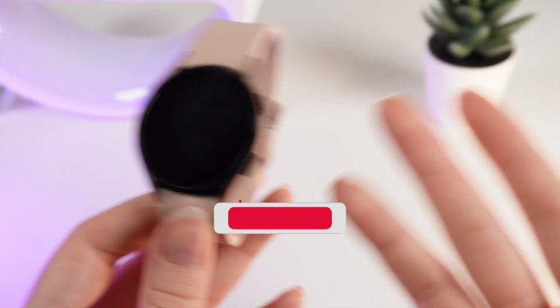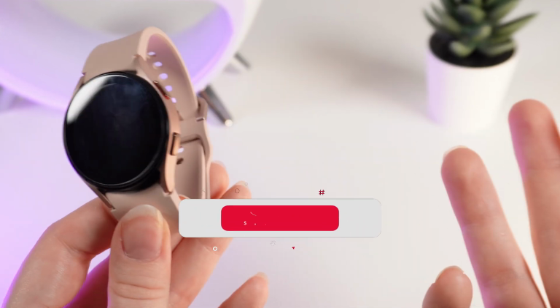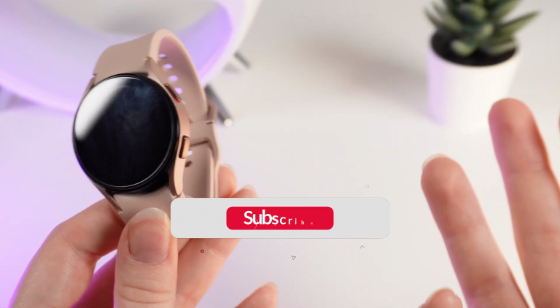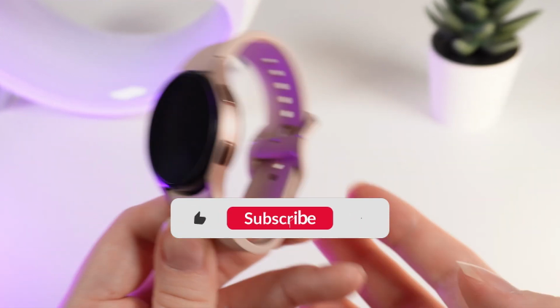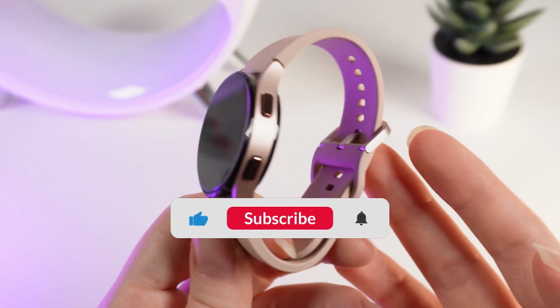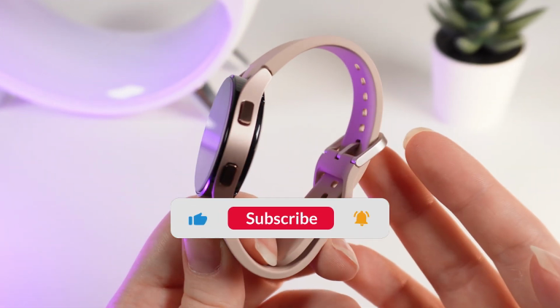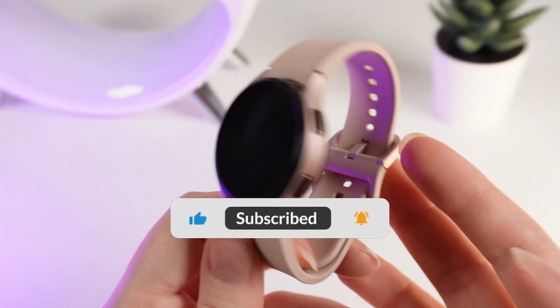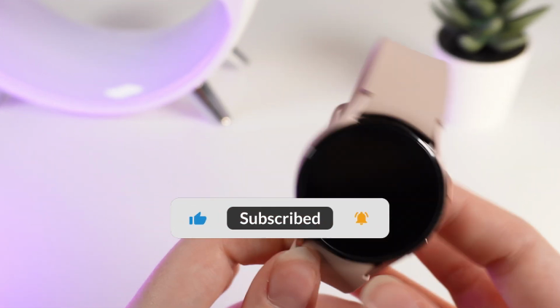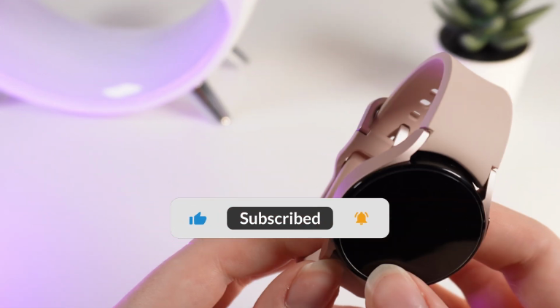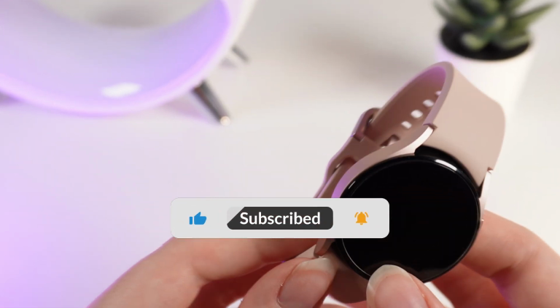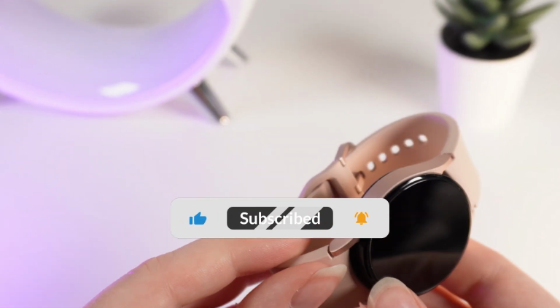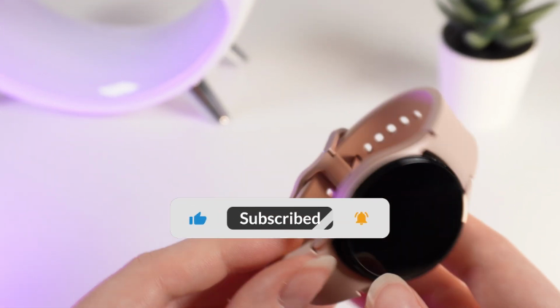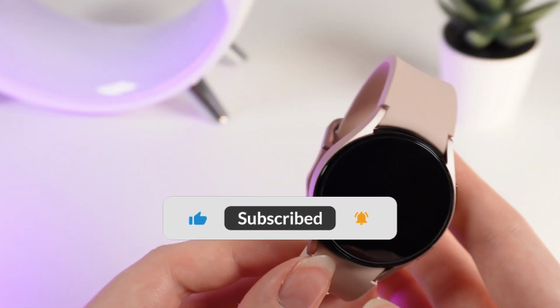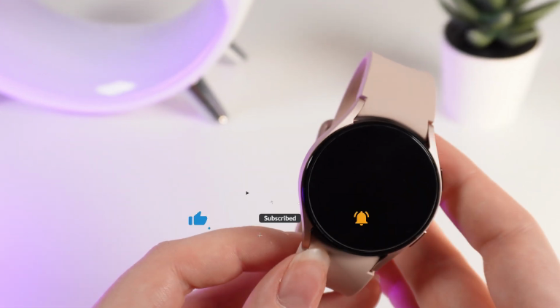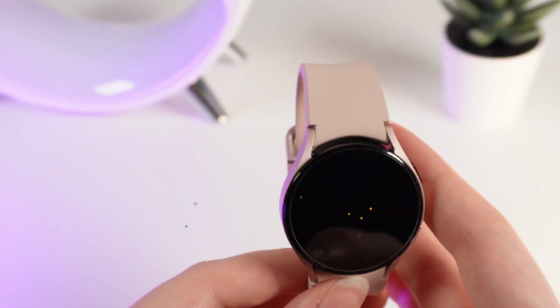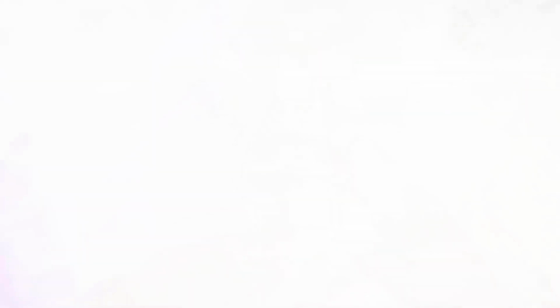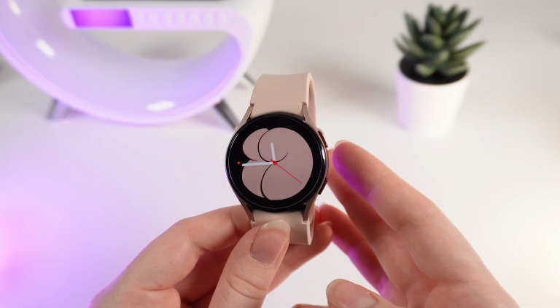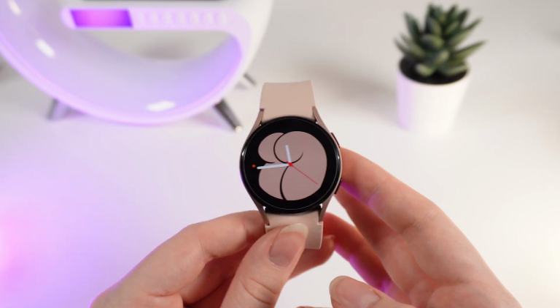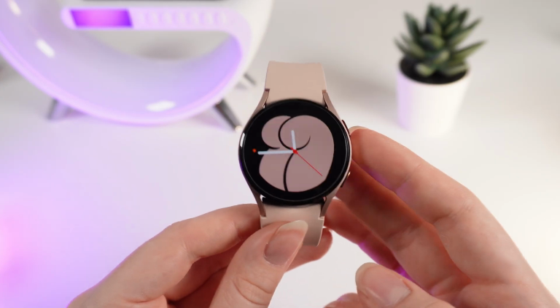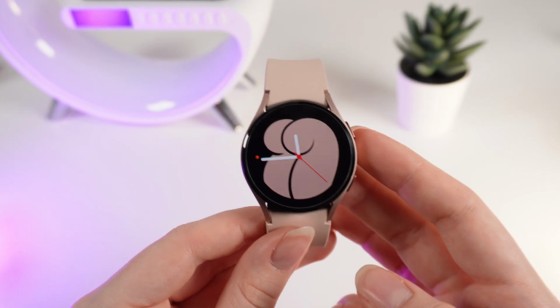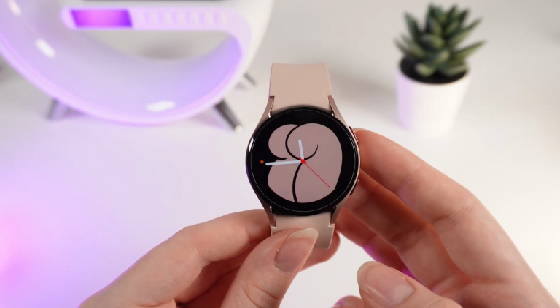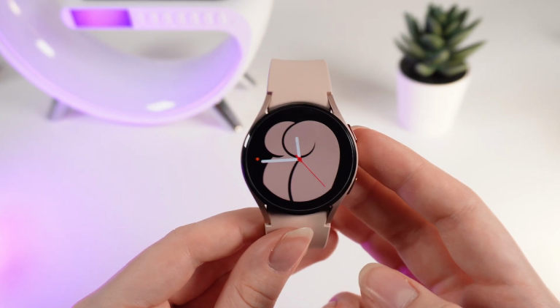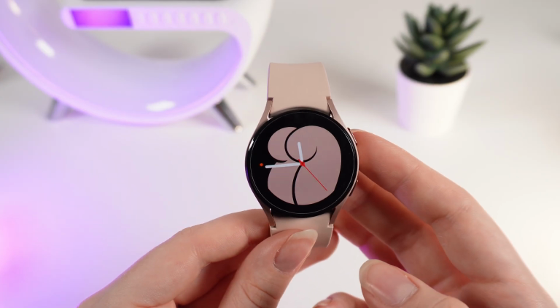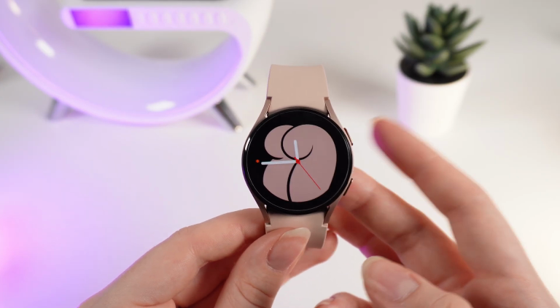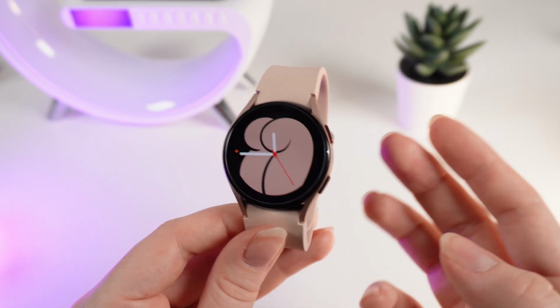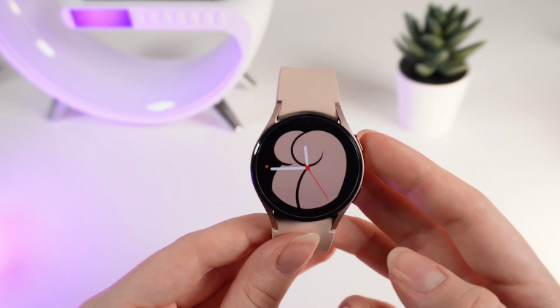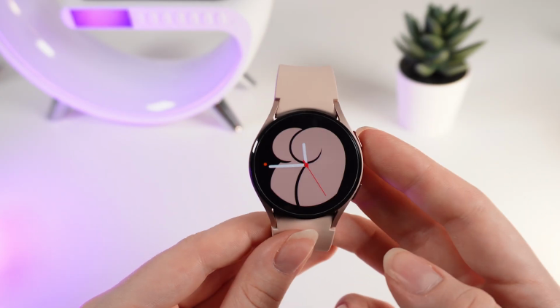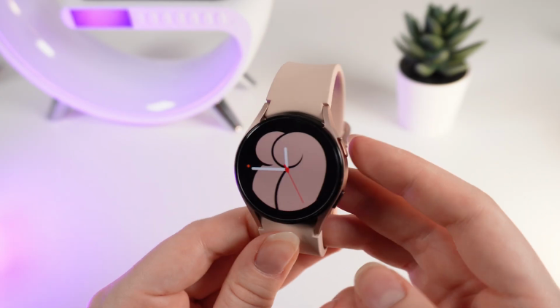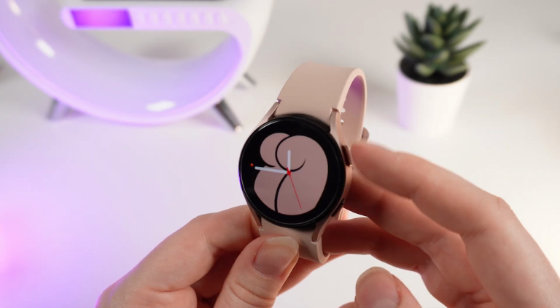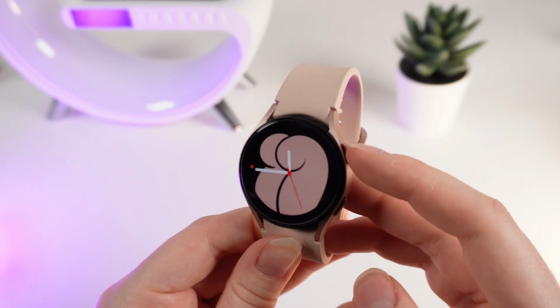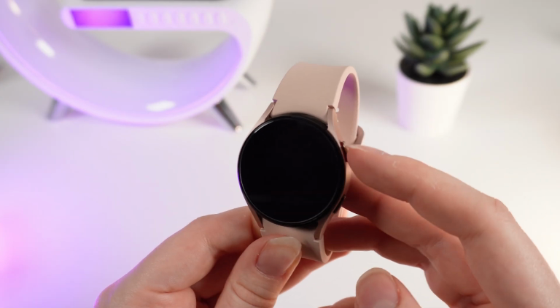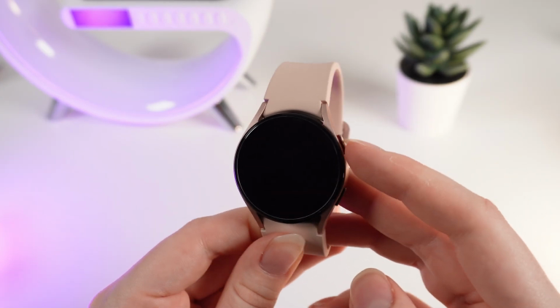Let's get started, but firstly don't forget to follow to see more useful content. As a first step, wake up your watch by wake-up gesture or by clicking the home button.